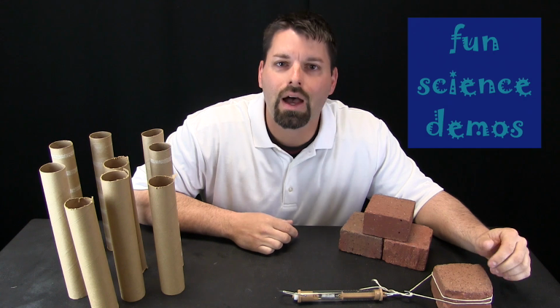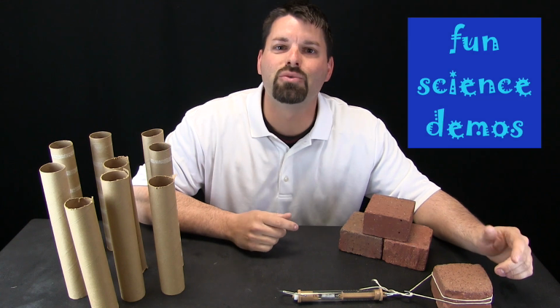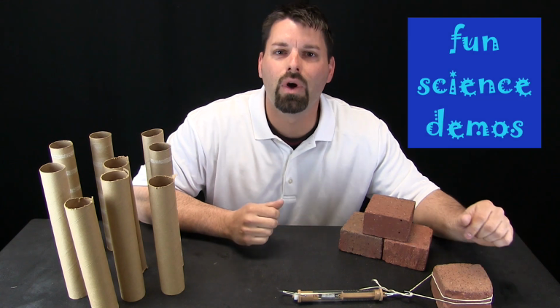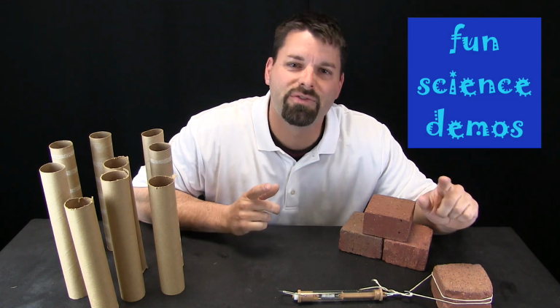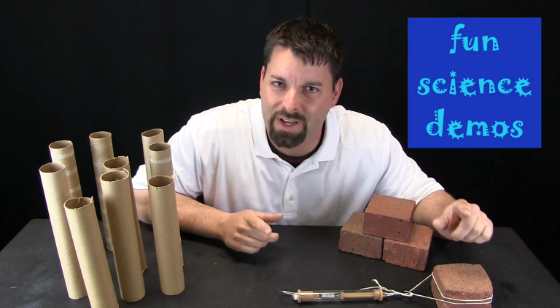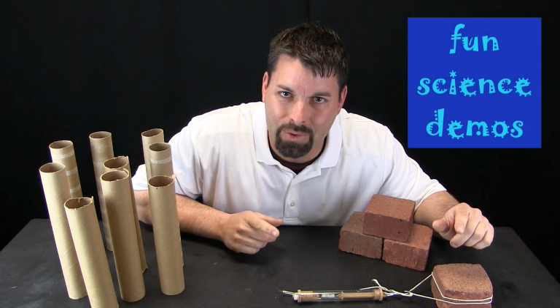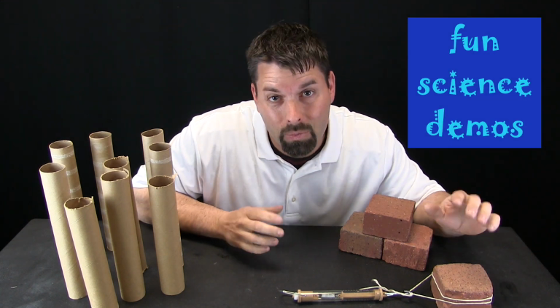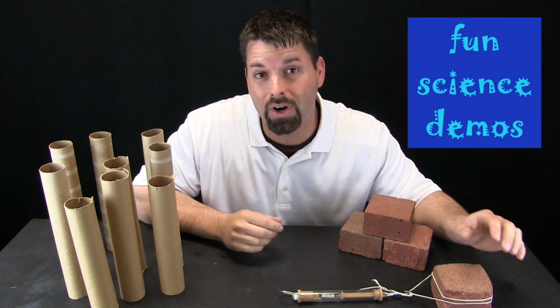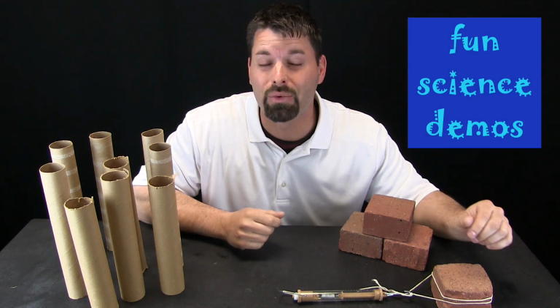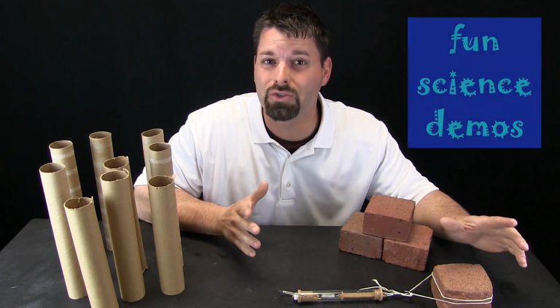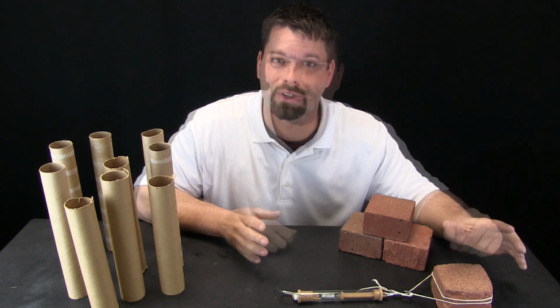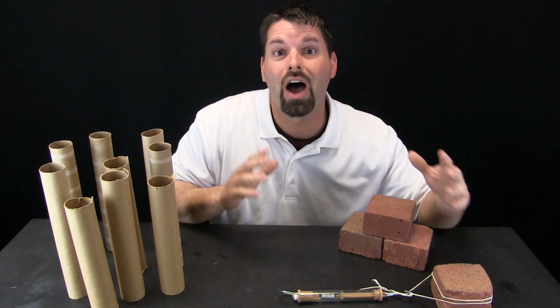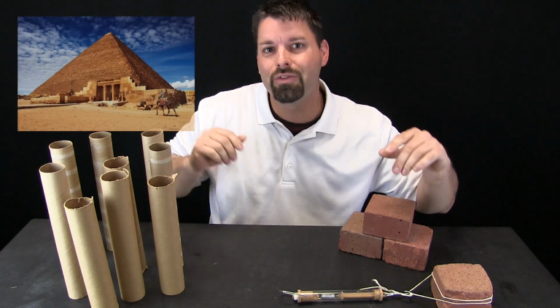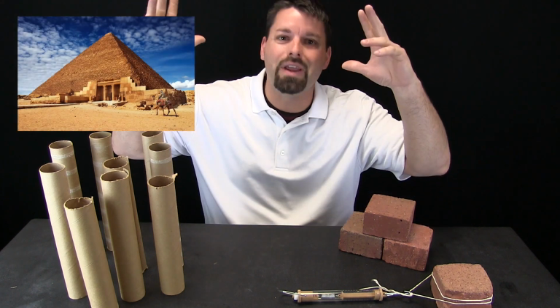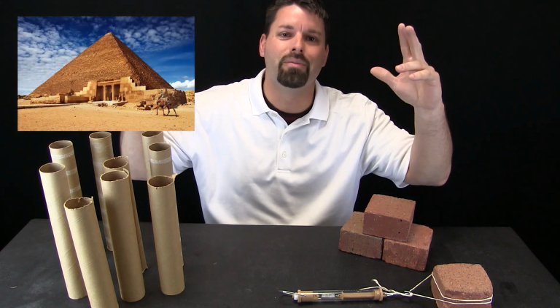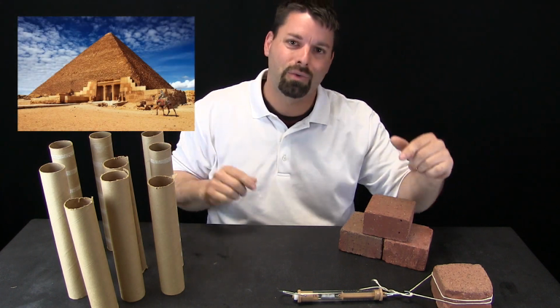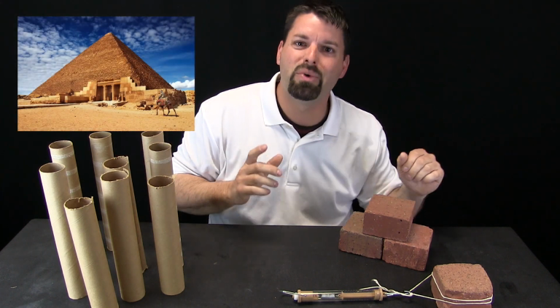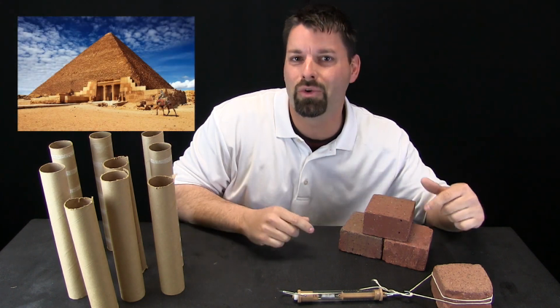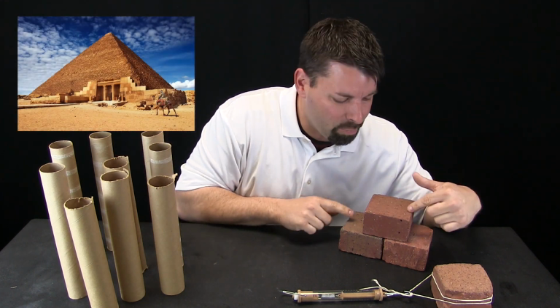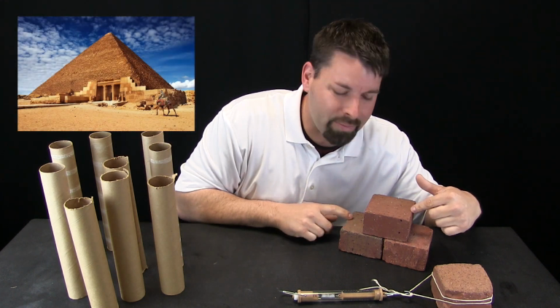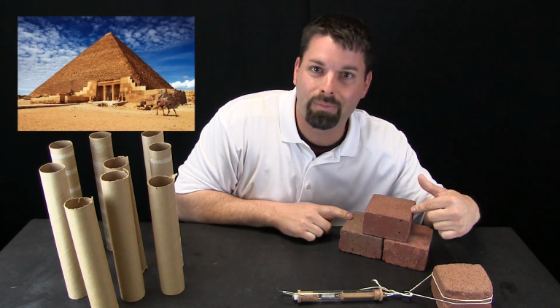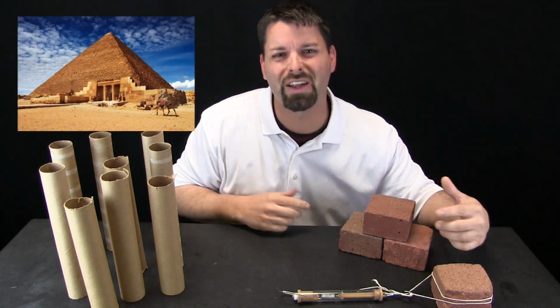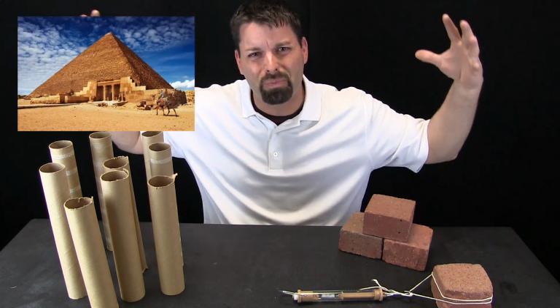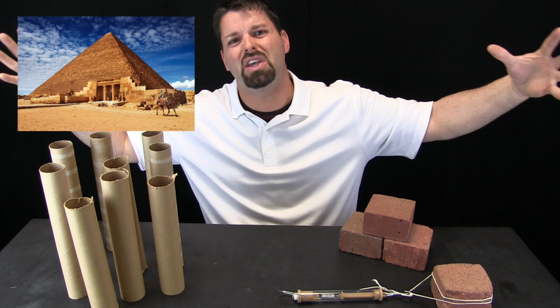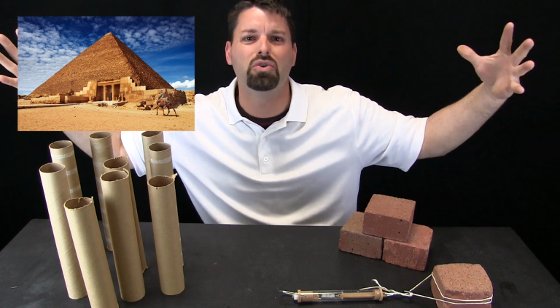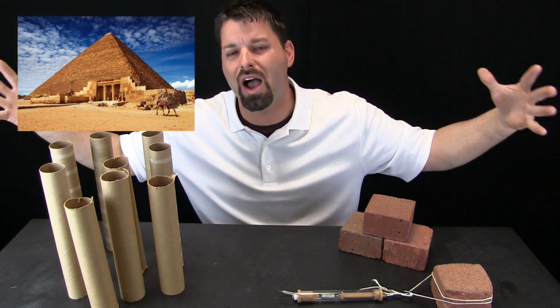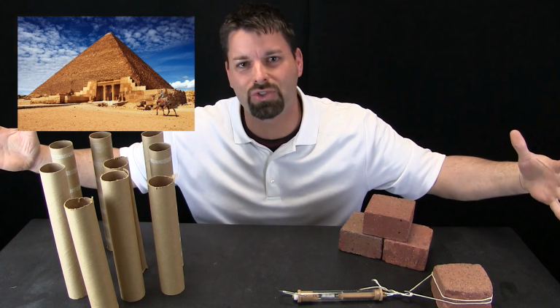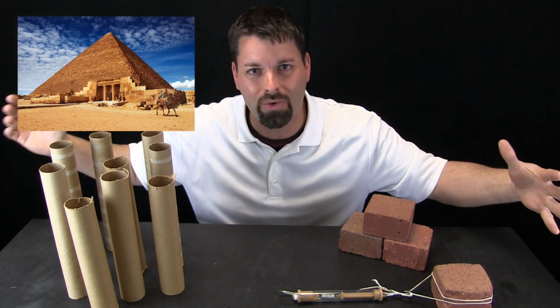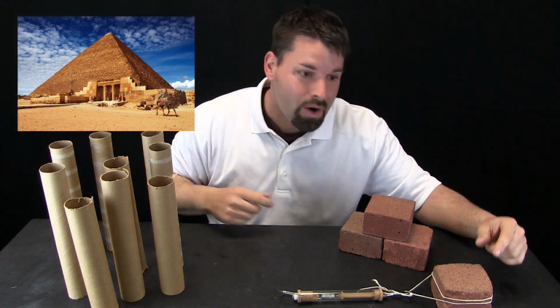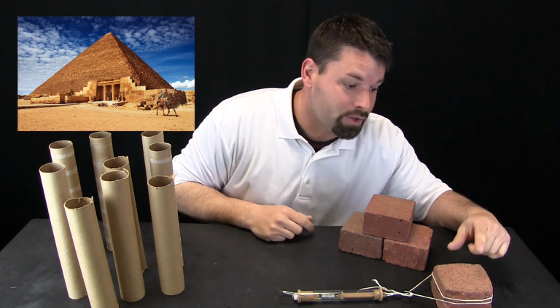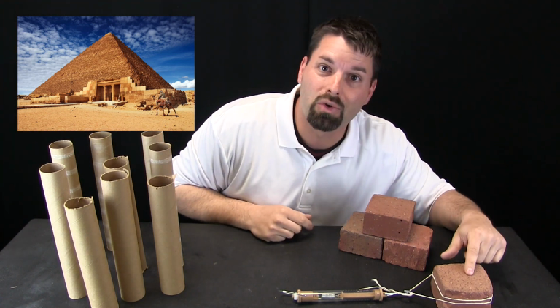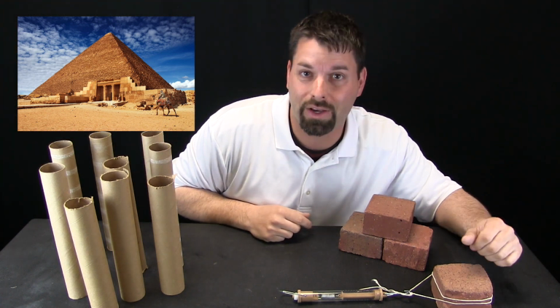Hi, I am Jared. Welcome to Fun Science Demos. We are going to start today with a history lesson in honor of the Great Pyramids. We are going to build our own little pyramid — not with big huge blocks of stone, but with little bricks.